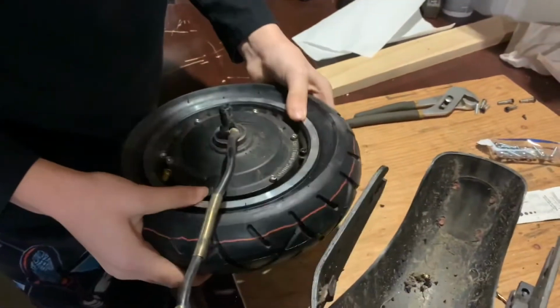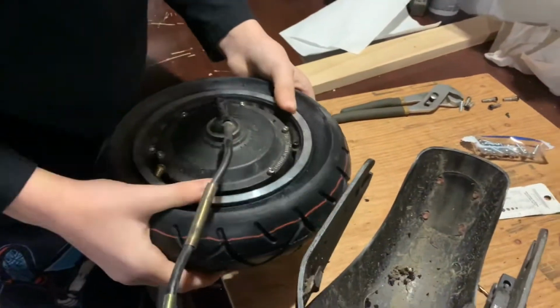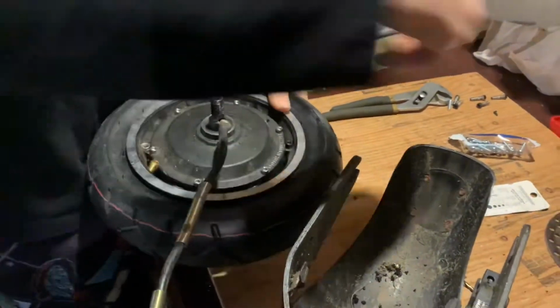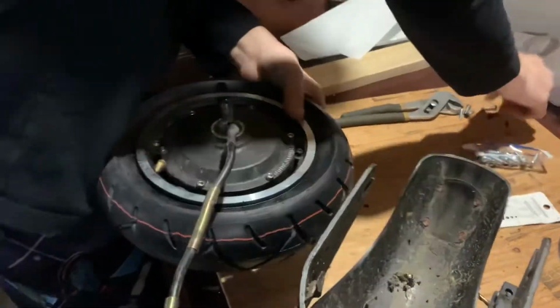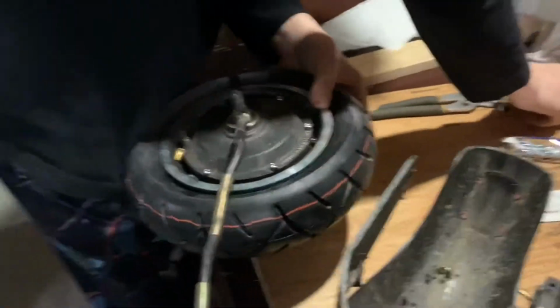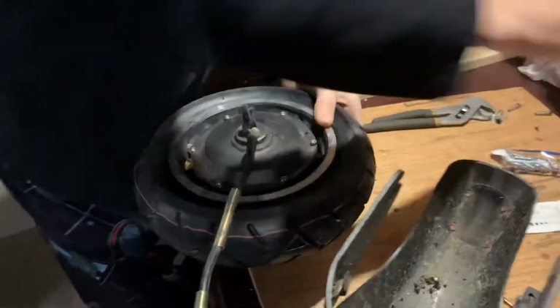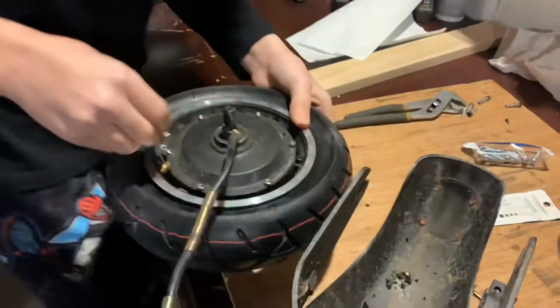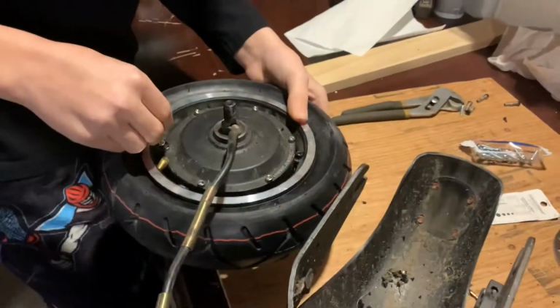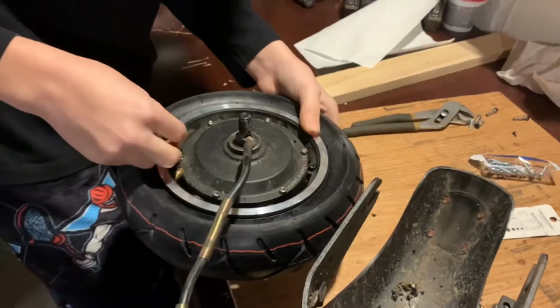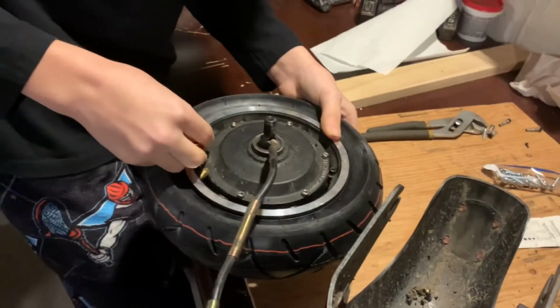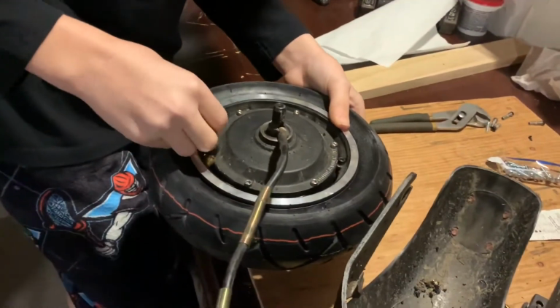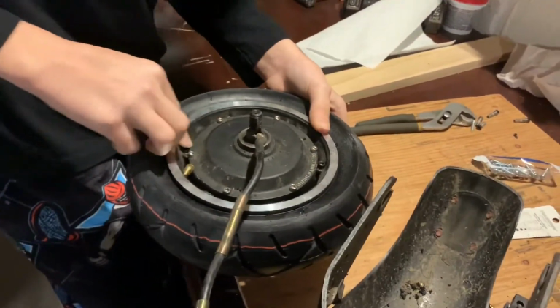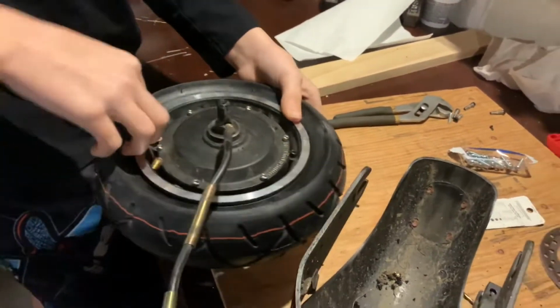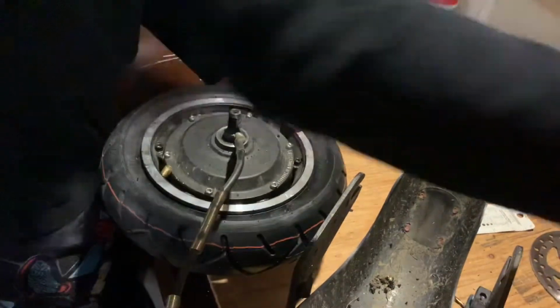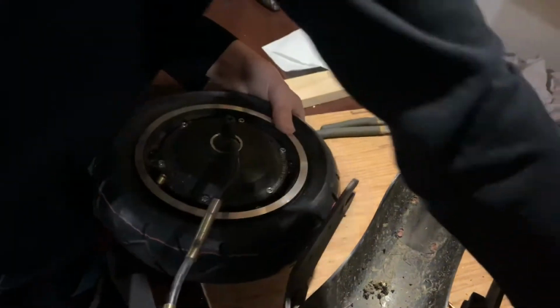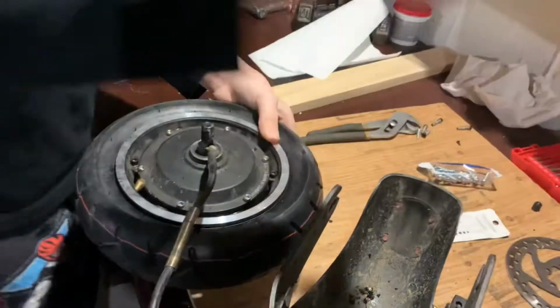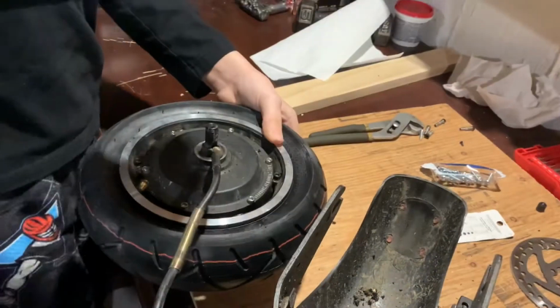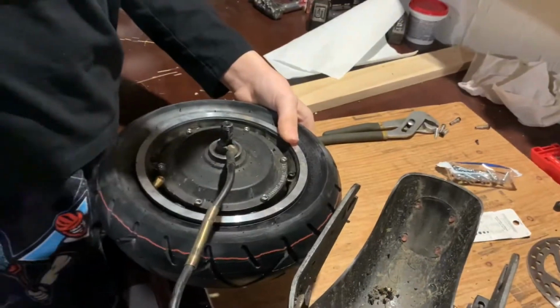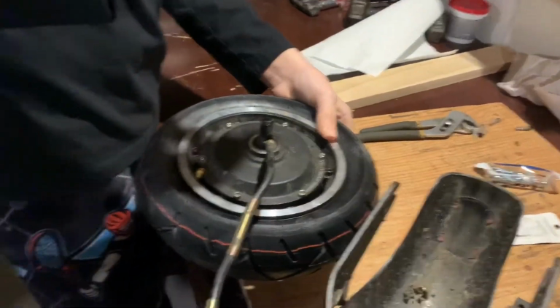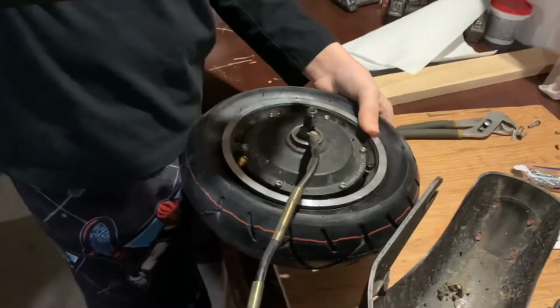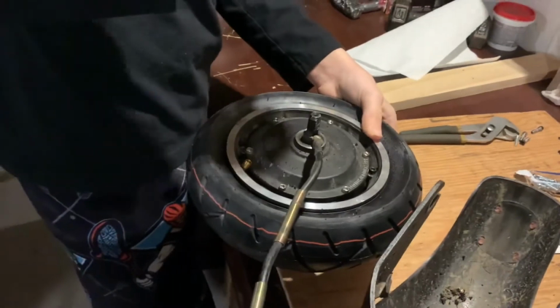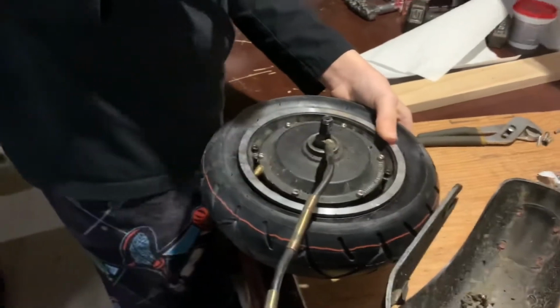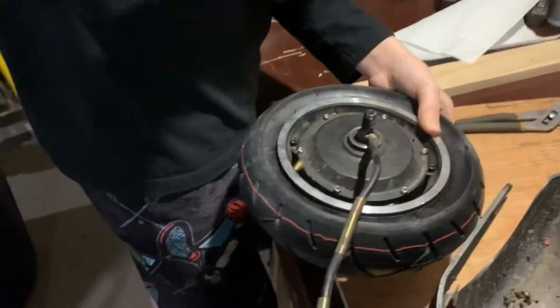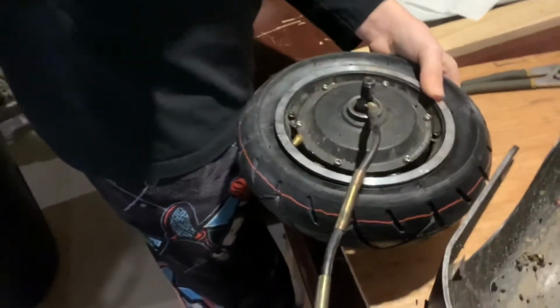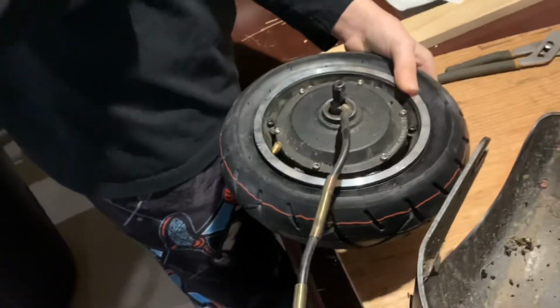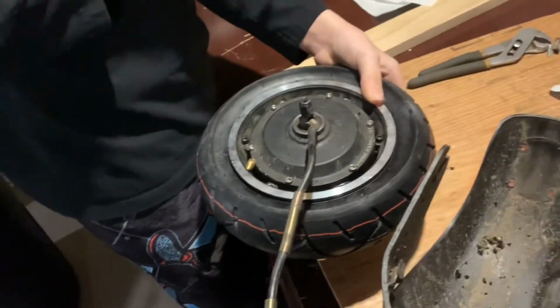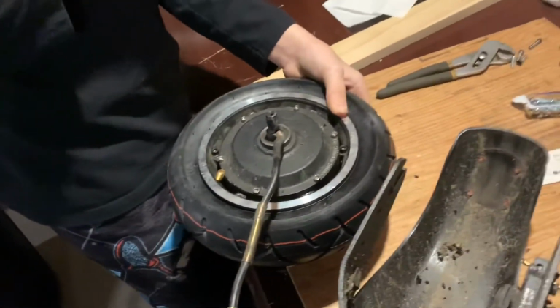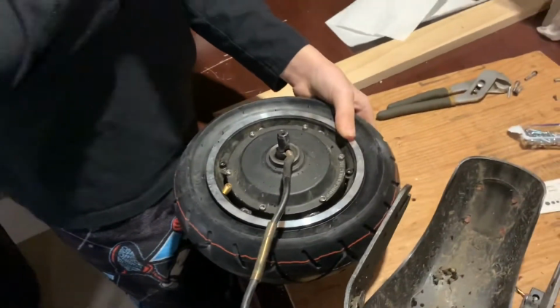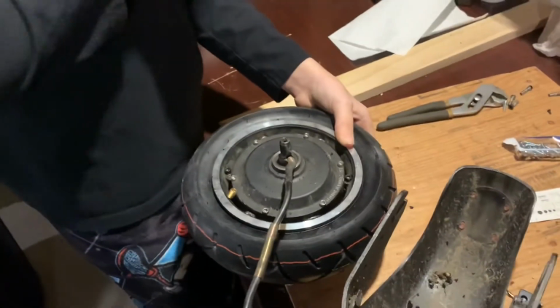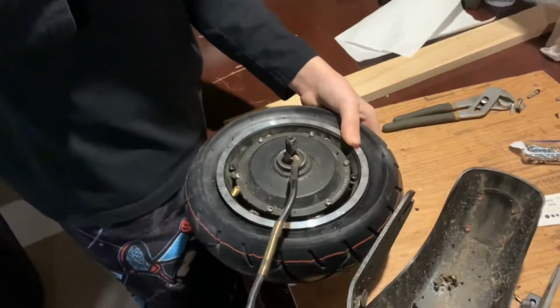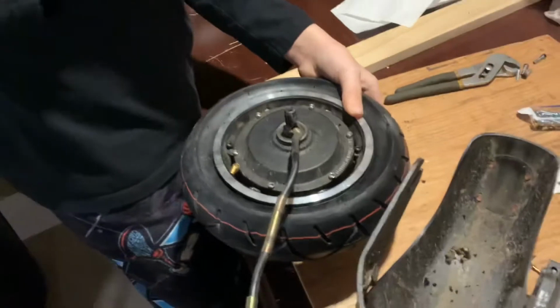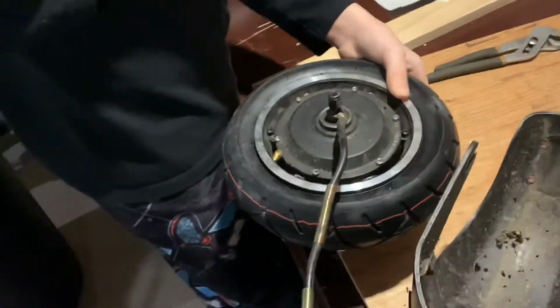Make sure that the screws are across from each other so that it's evenly balanced and not more pressured on one side and less on the other. That is how you change your tire, but make sure to take out your disc brake.